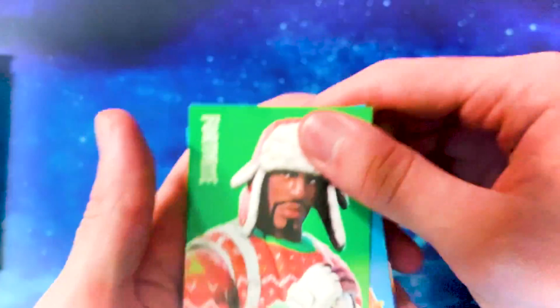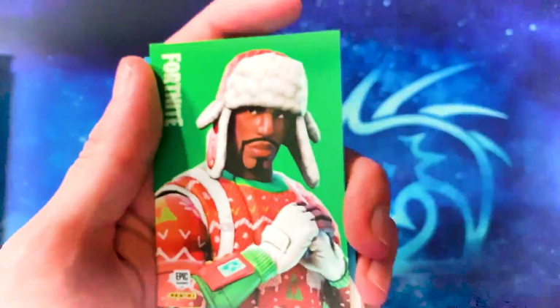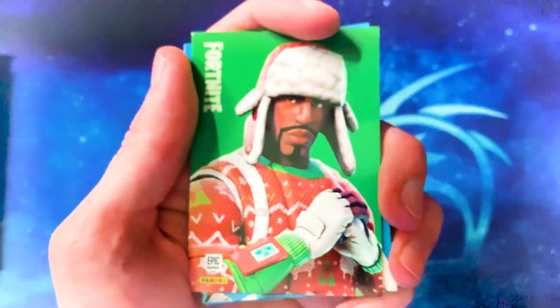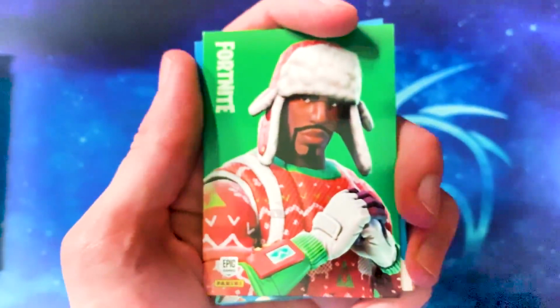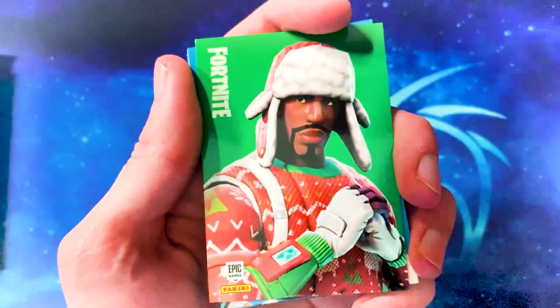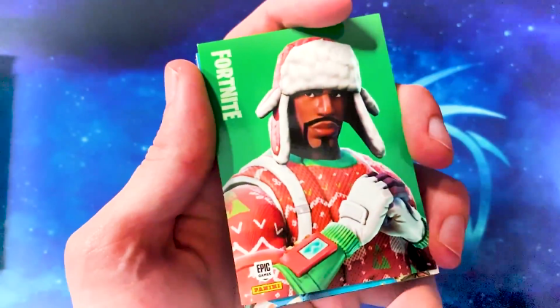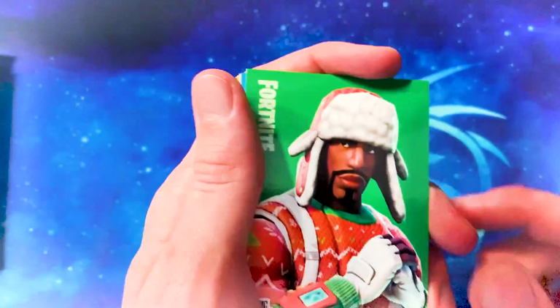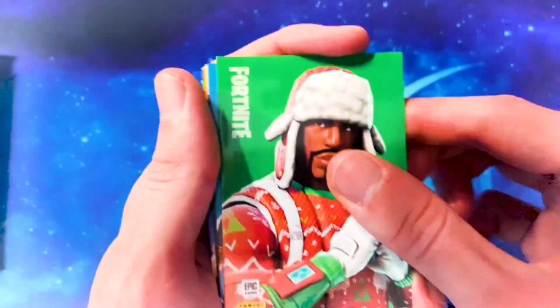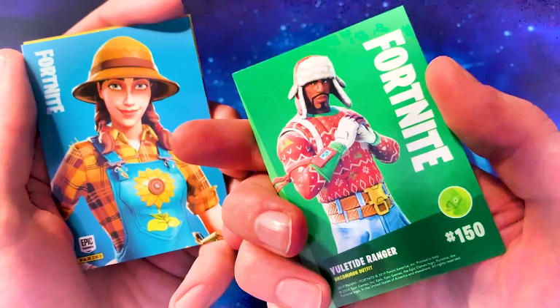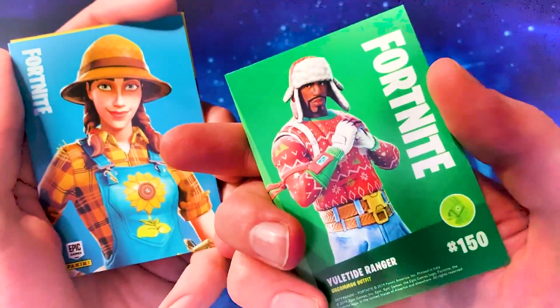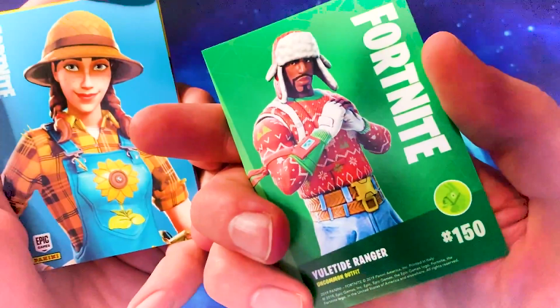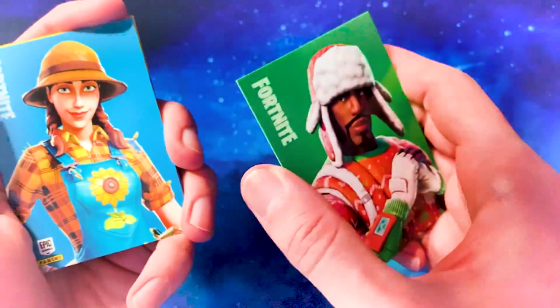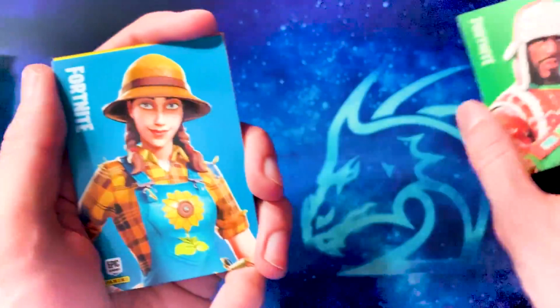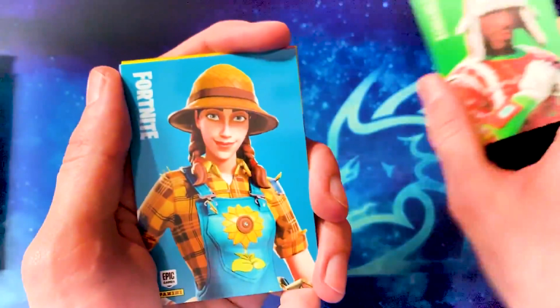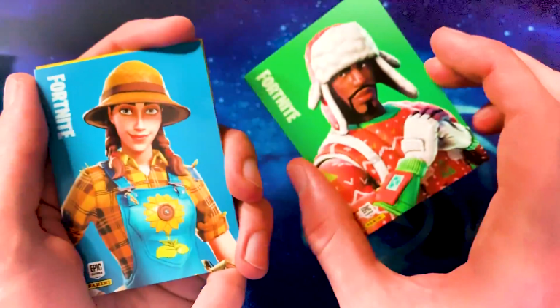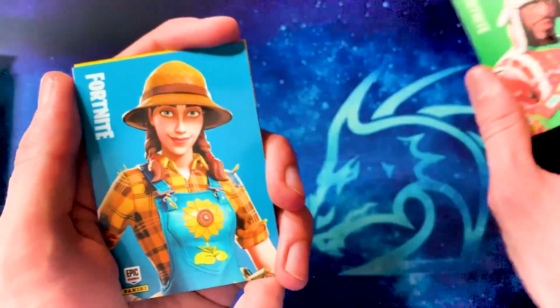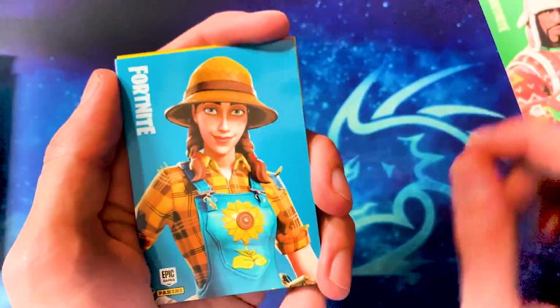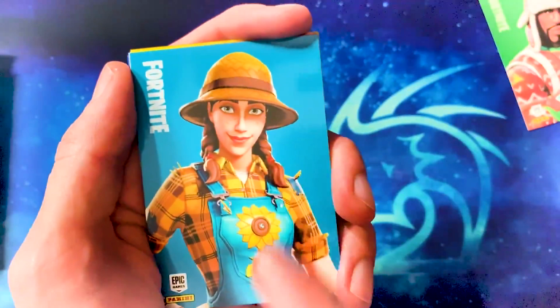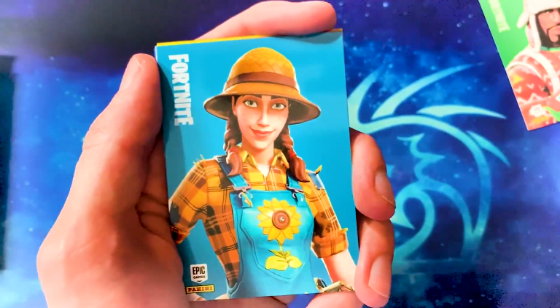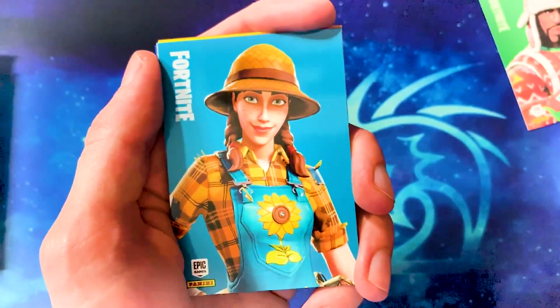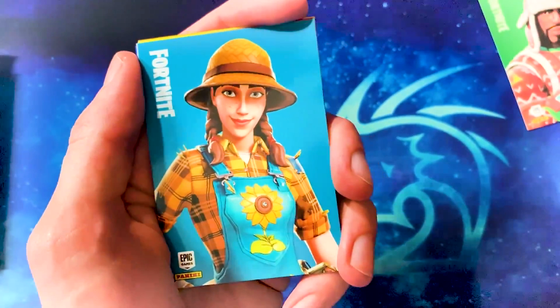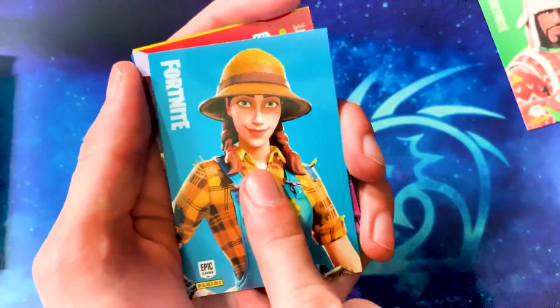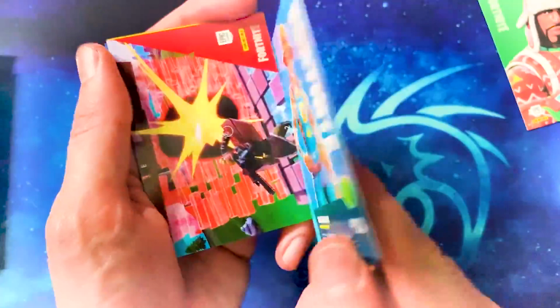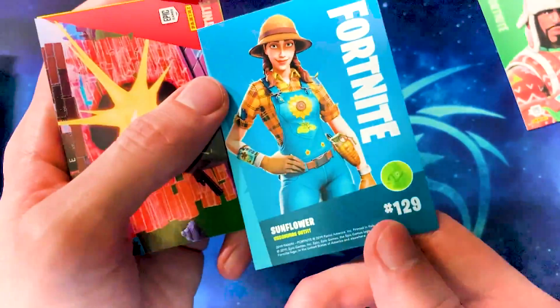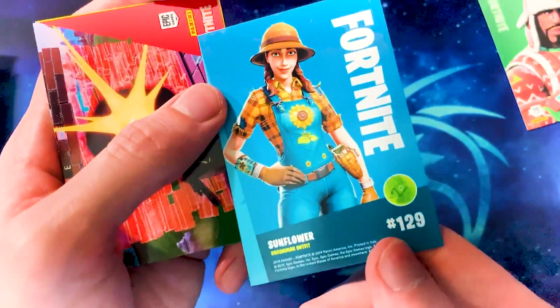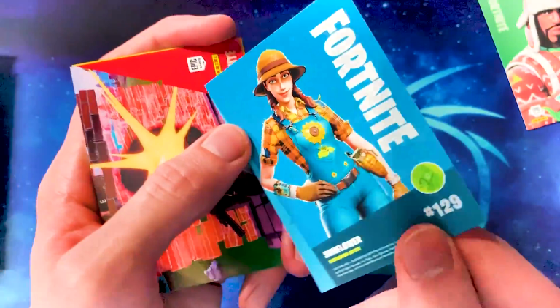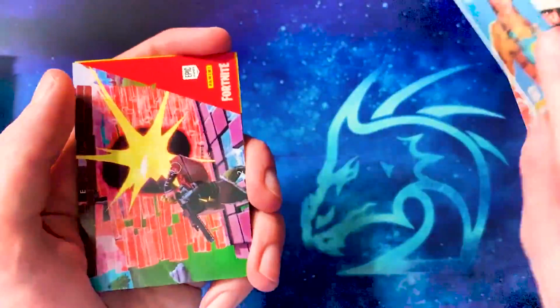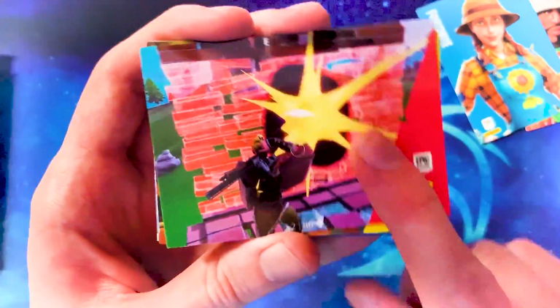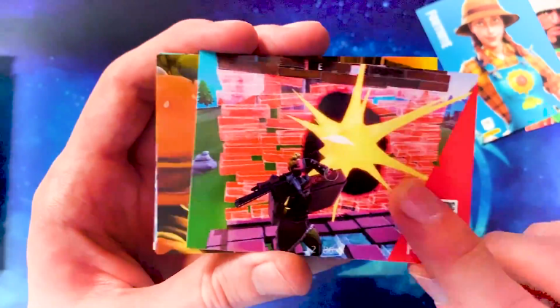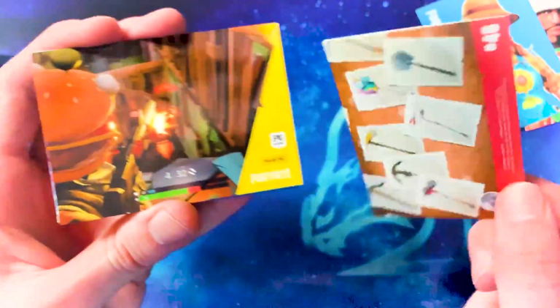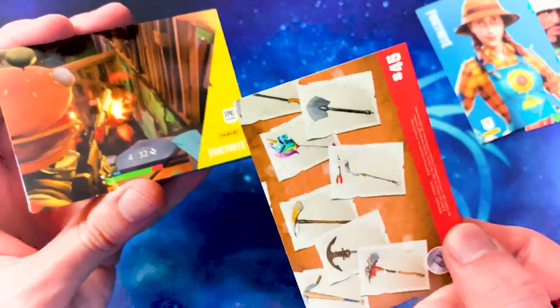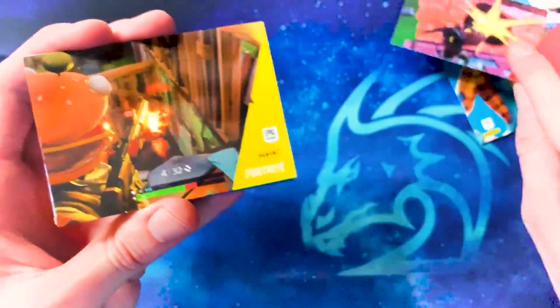We already have this one — Yuletide Ranger. We got Nog Ops earlier. This is Sunflower, the female version of the Hayseed skin we got. It's kind of like you have to complete the sets in this as well, which I kind of like.